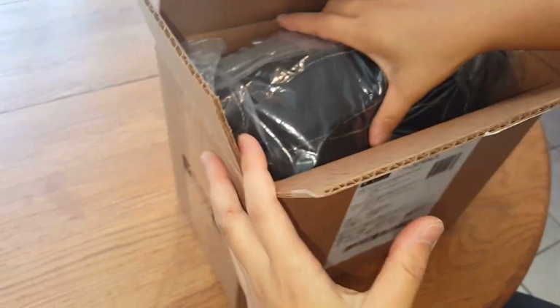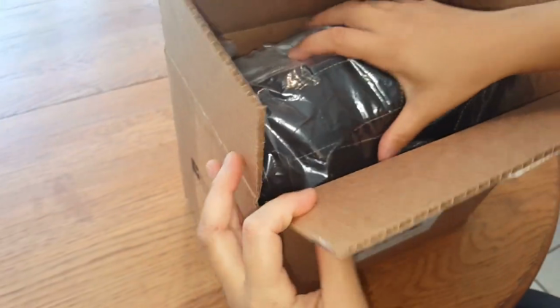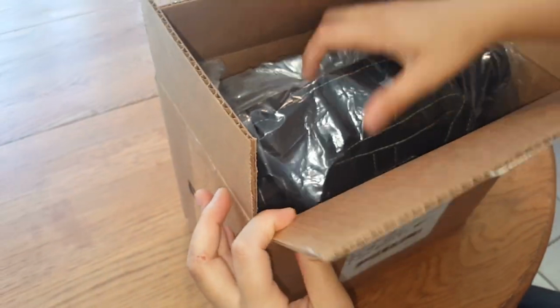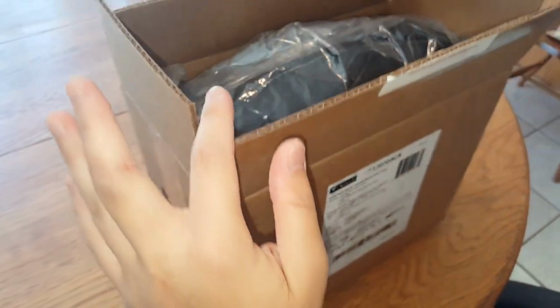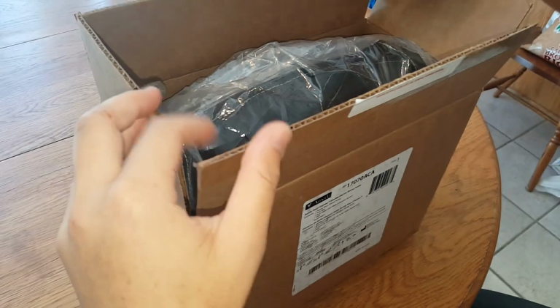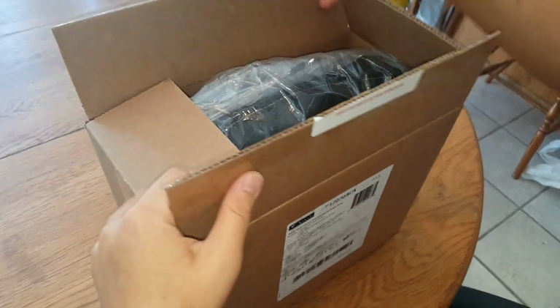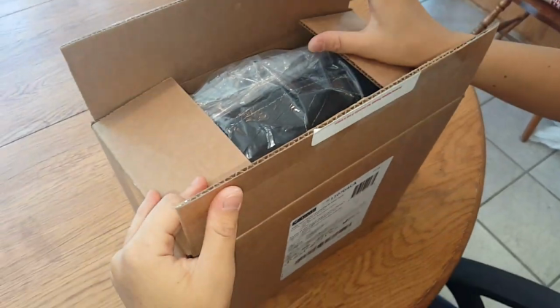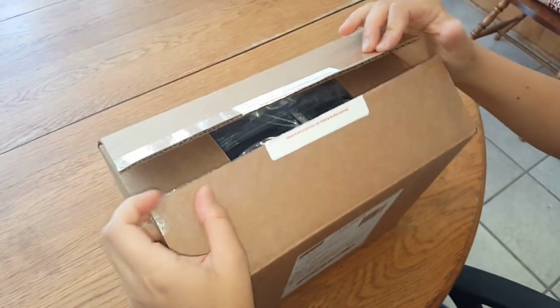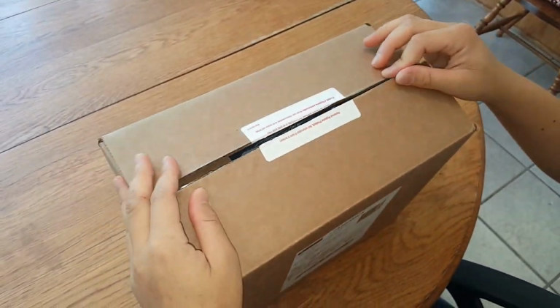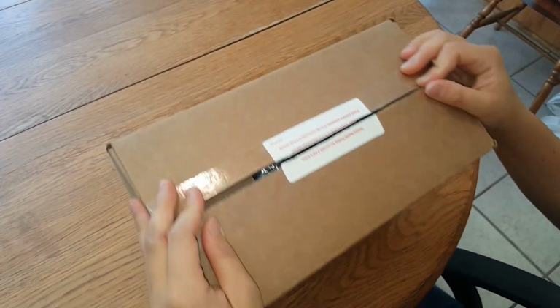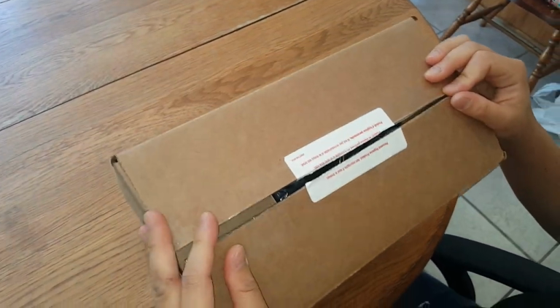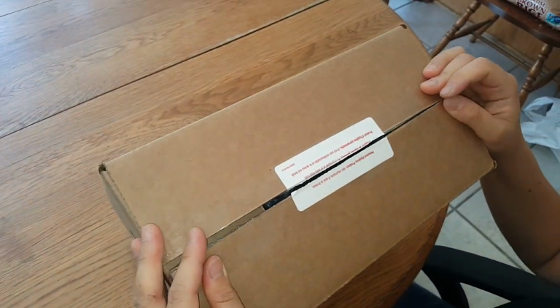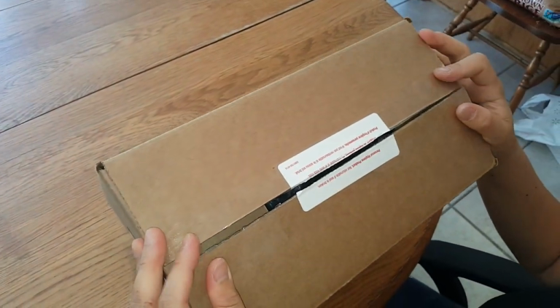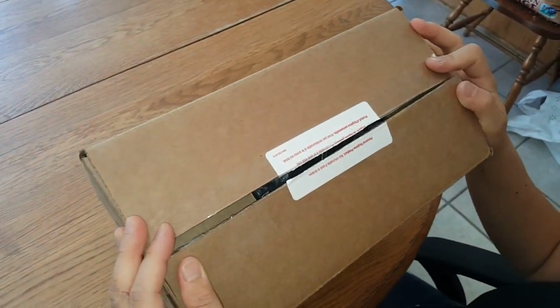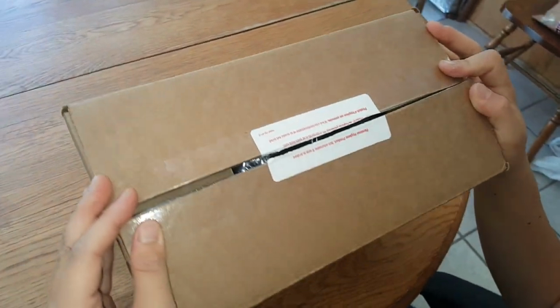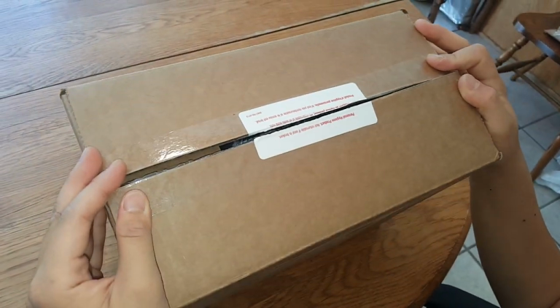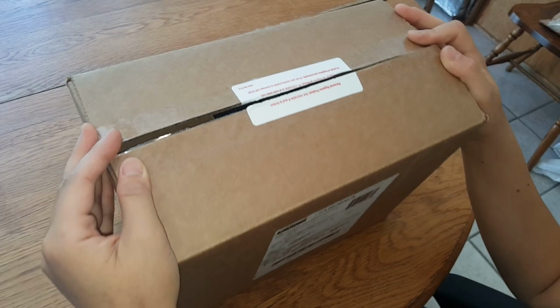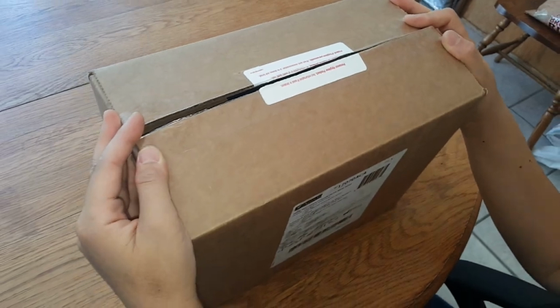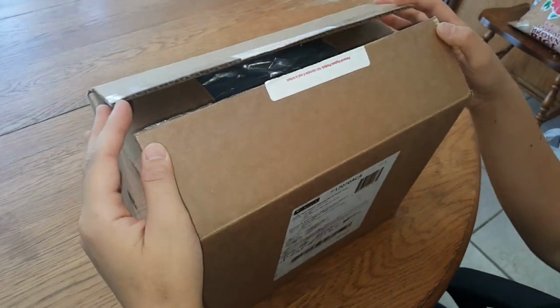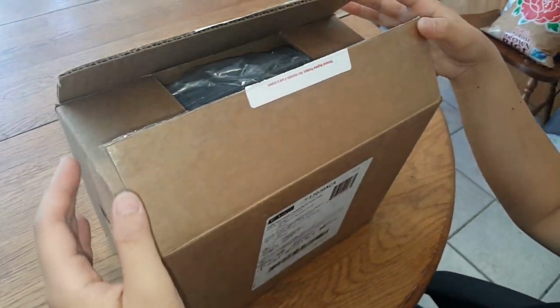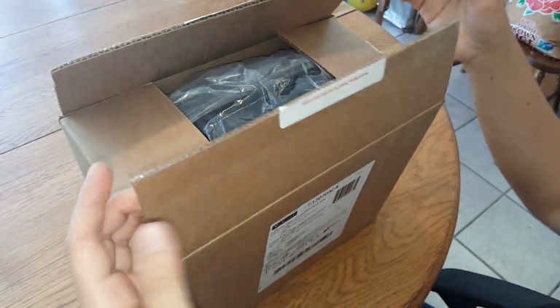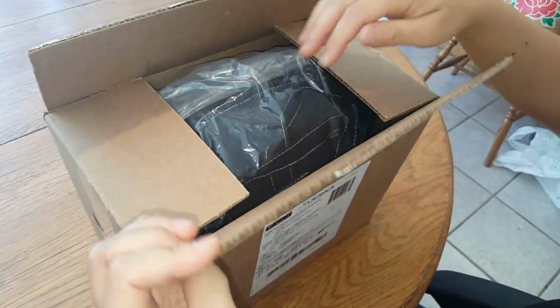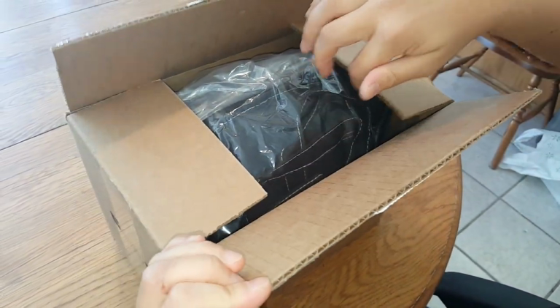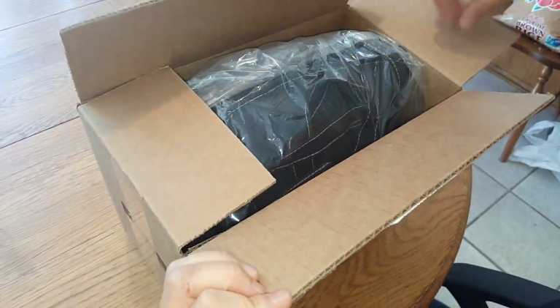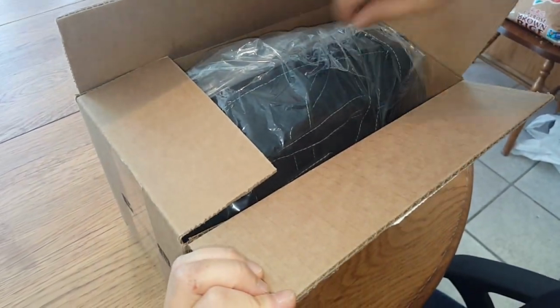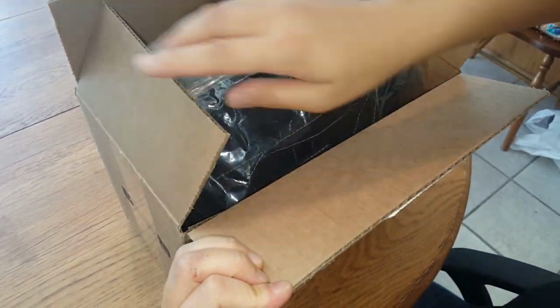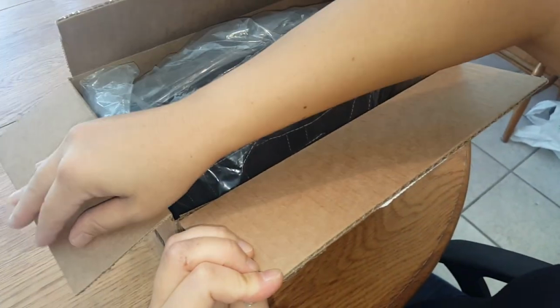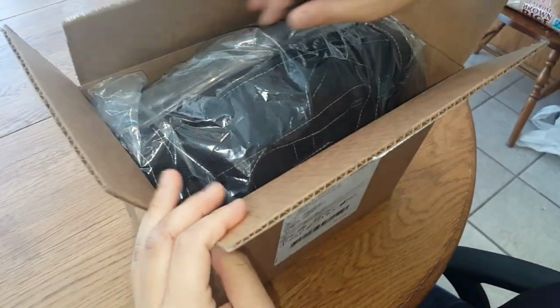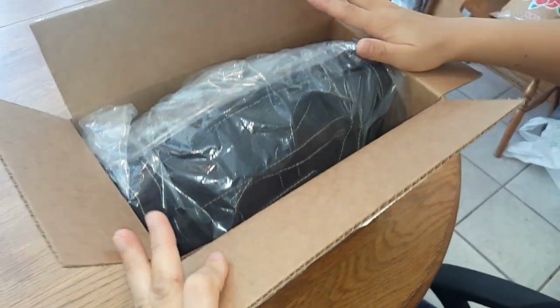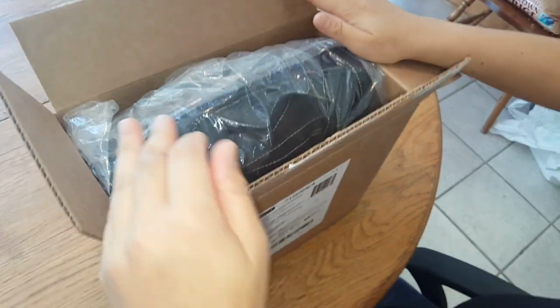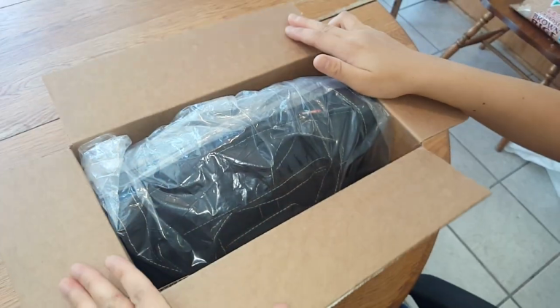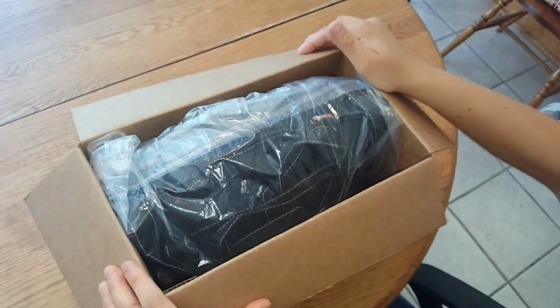So I've already opened it, but when I bought it, it was sealed. Didn't look like it had been tampered with. I paid about $50 off of Craigslist, which I think is a great deal.